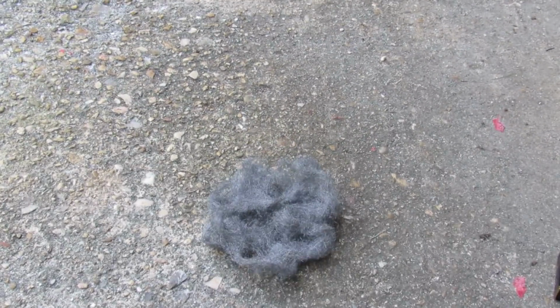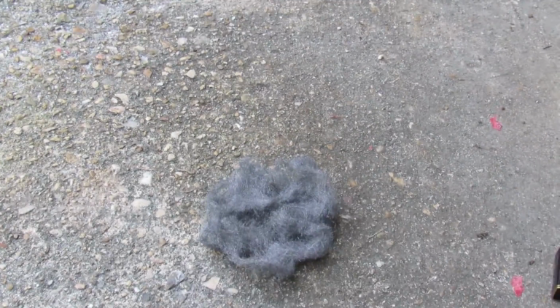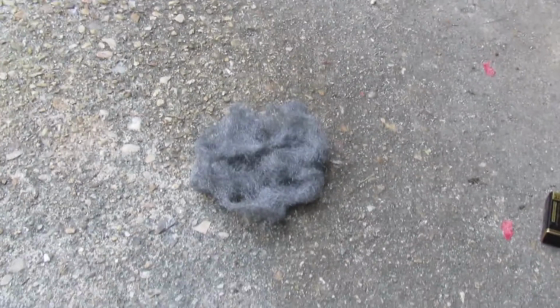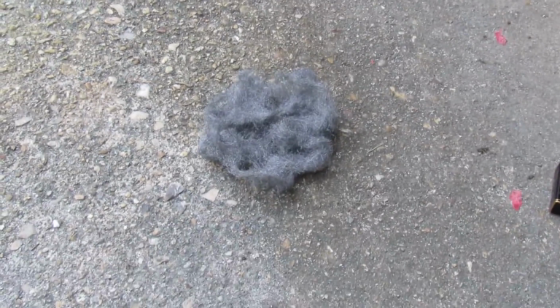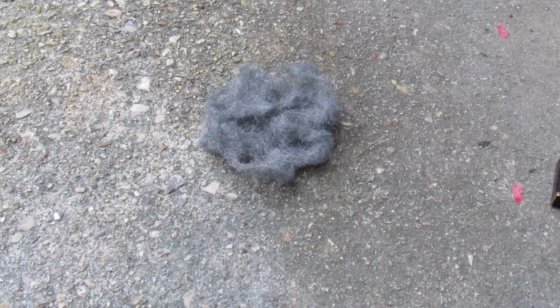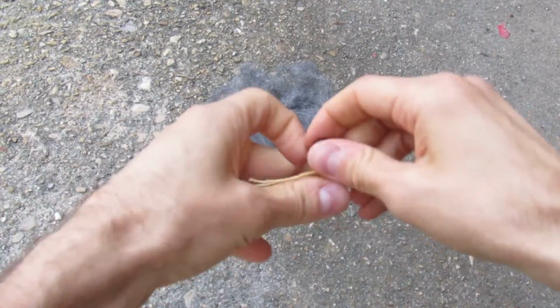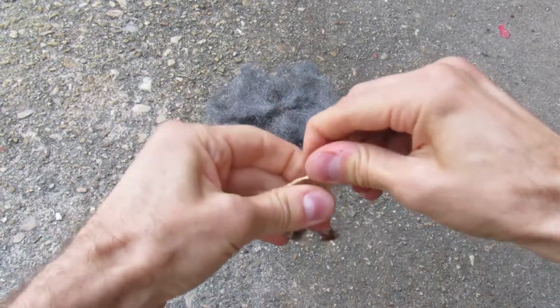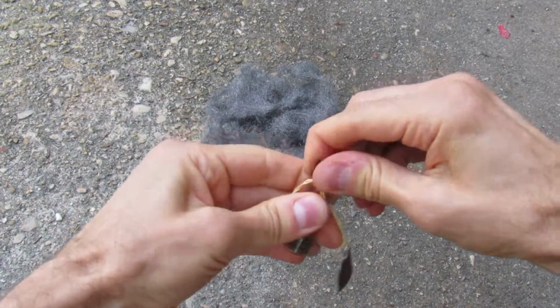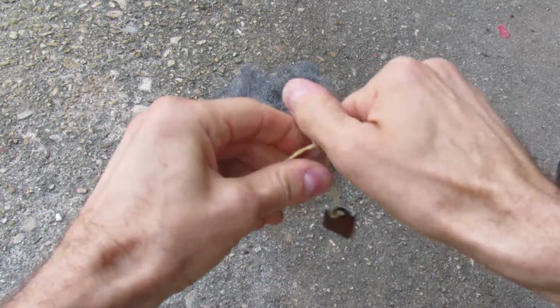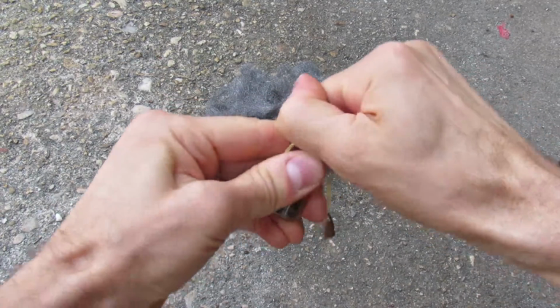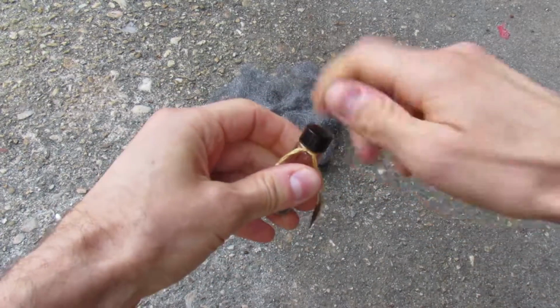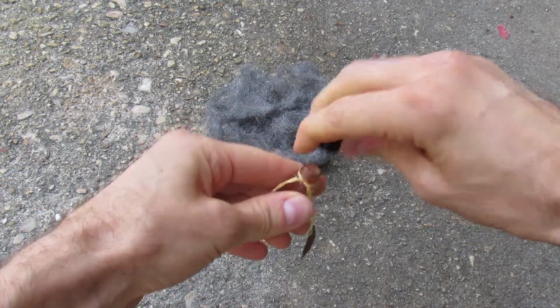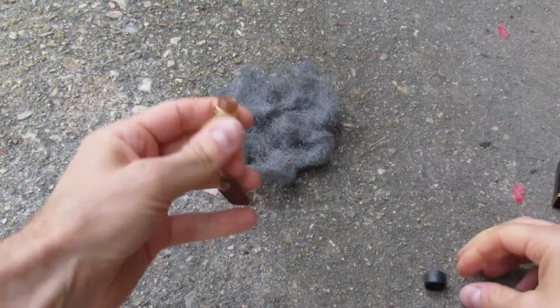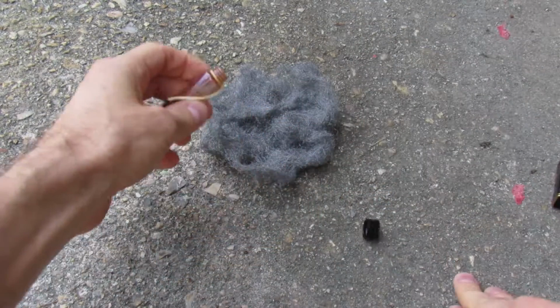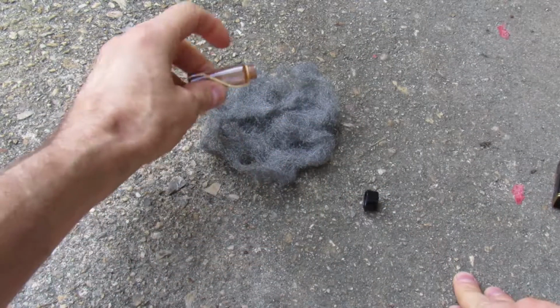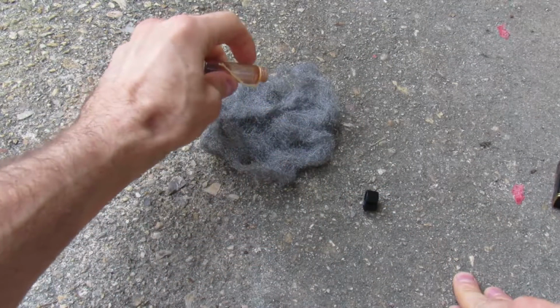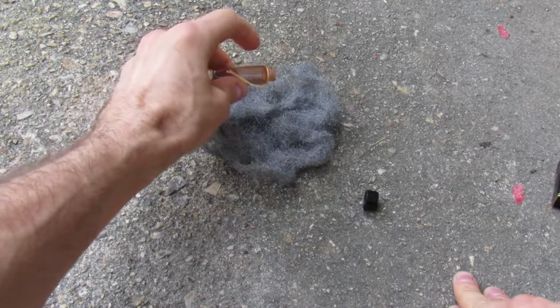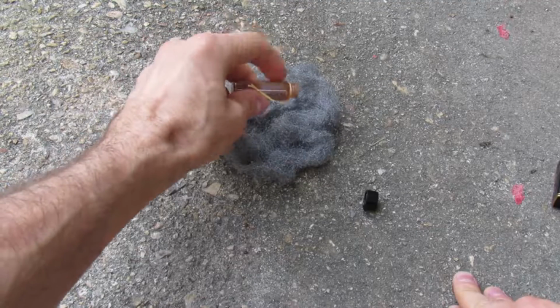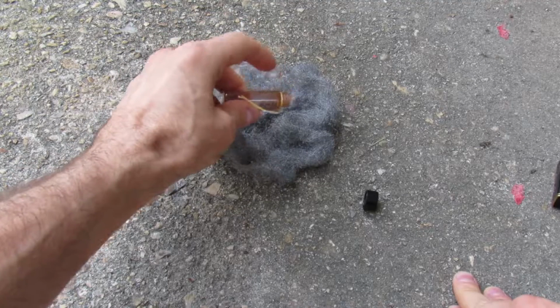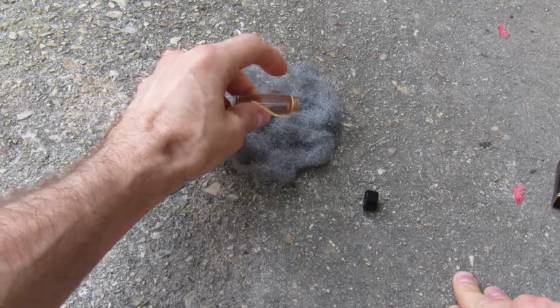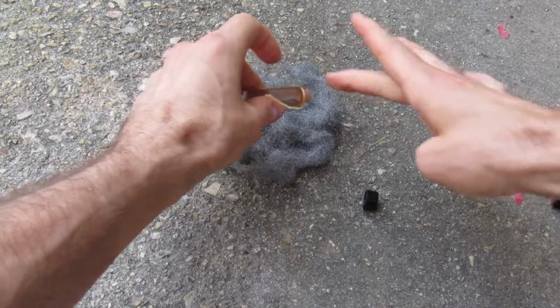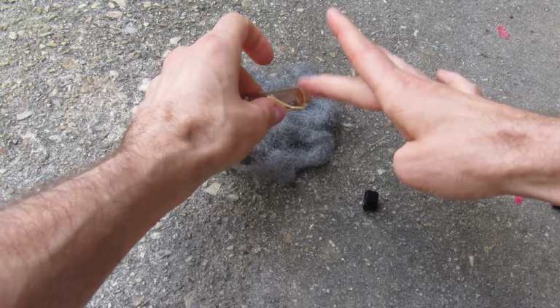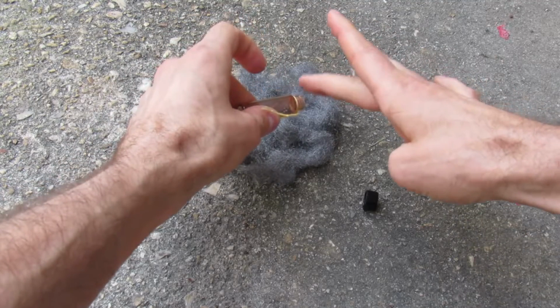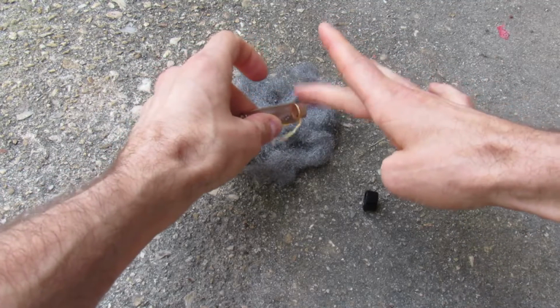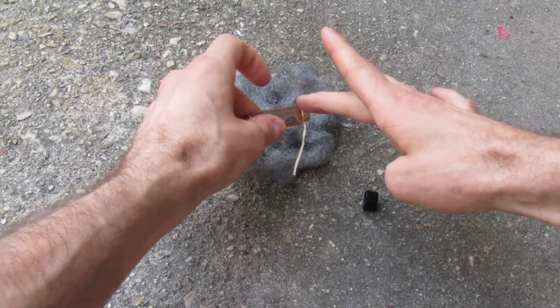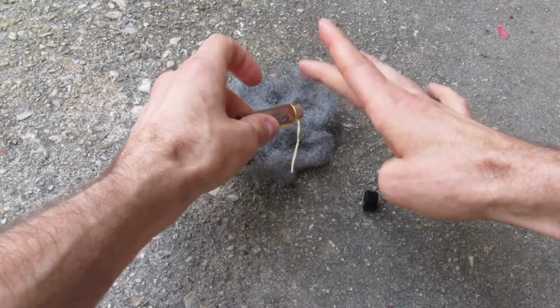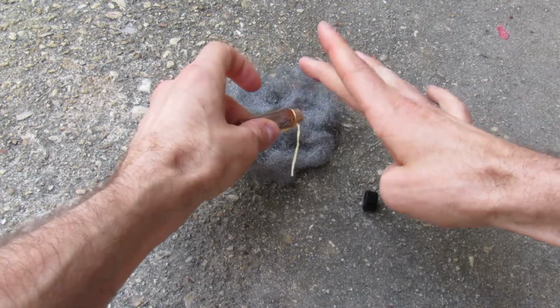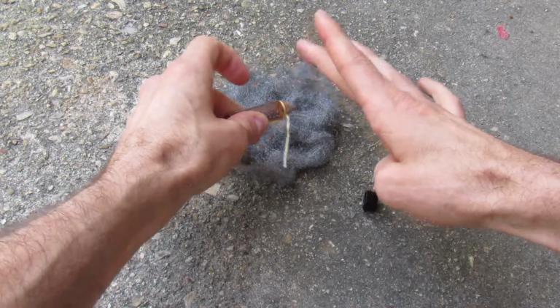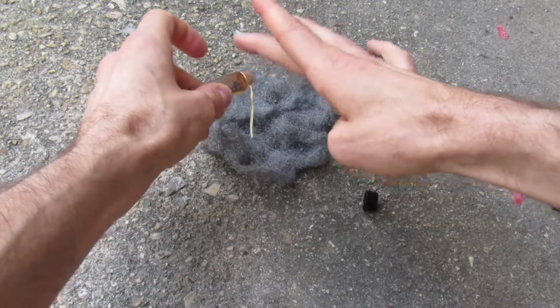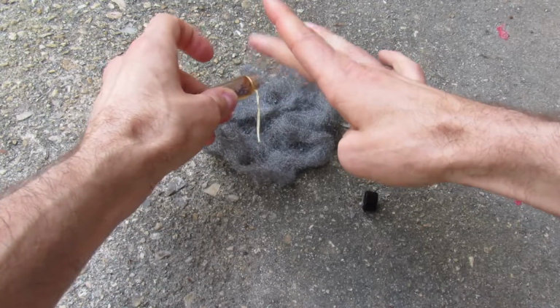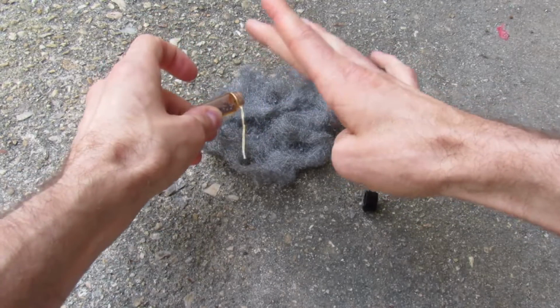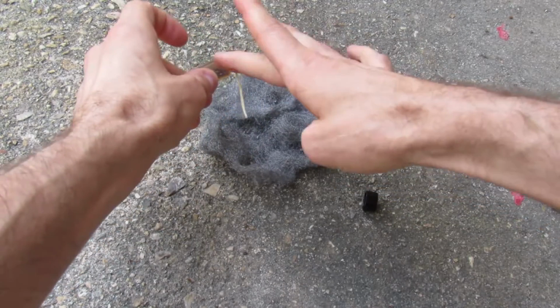I'm just going to put a couple of small little balls of iodine on top of the steel wool — one, maybe two or three, three, four — something like that, just in a couple of places.